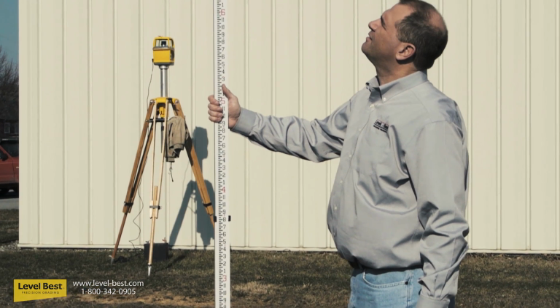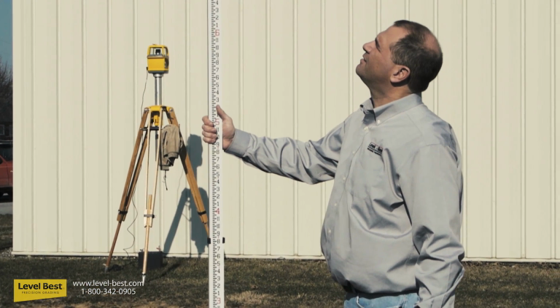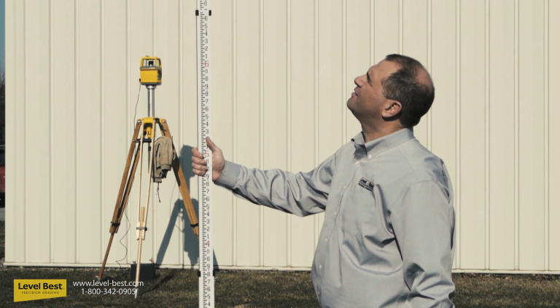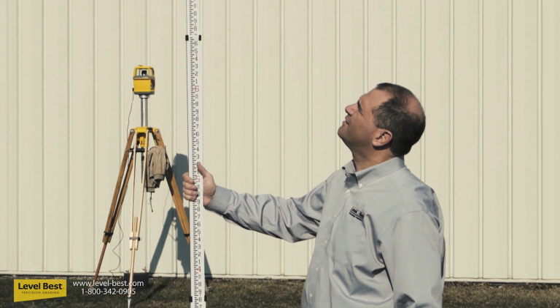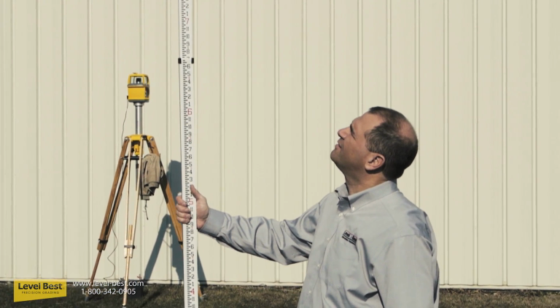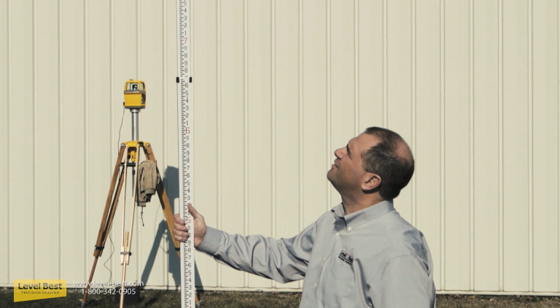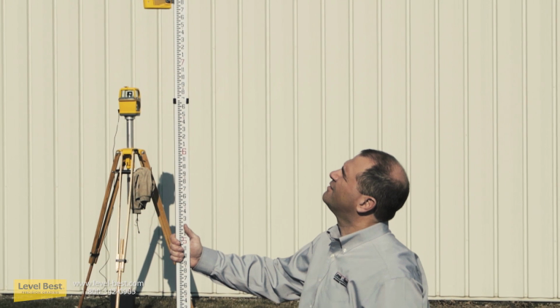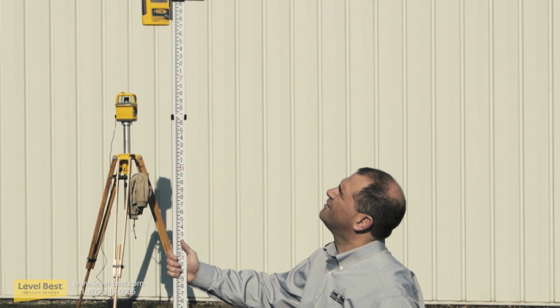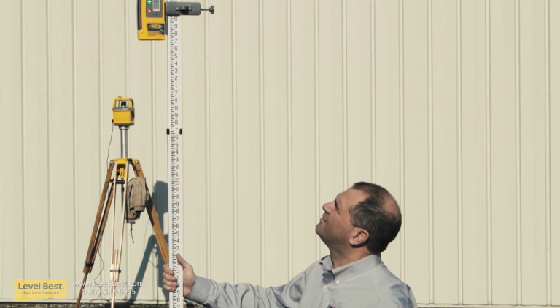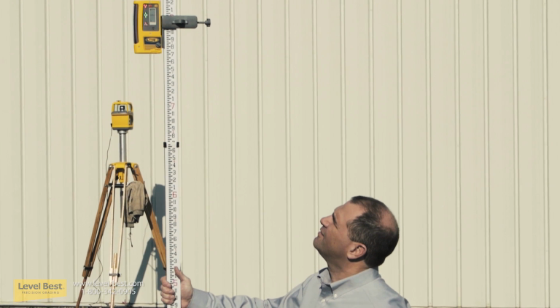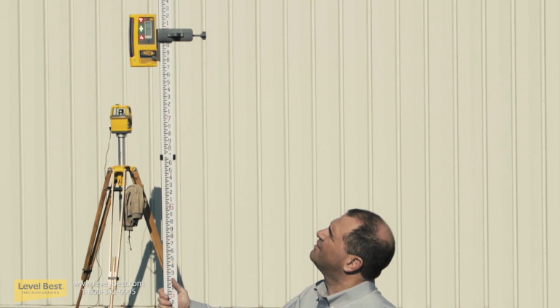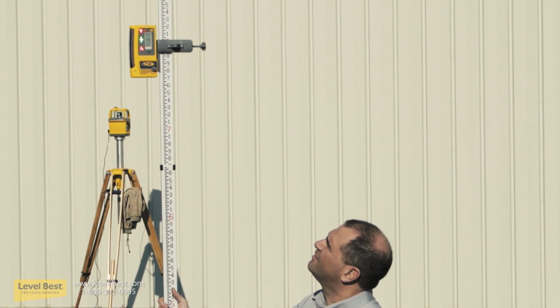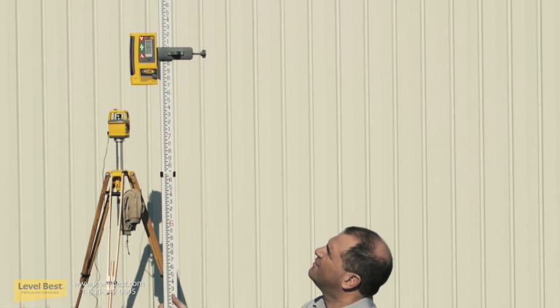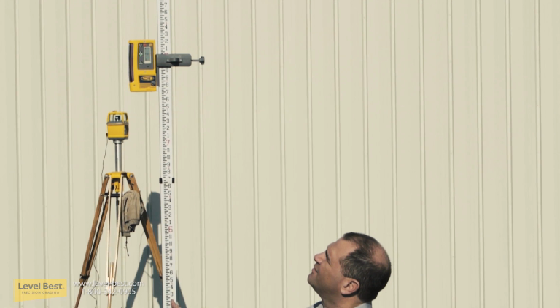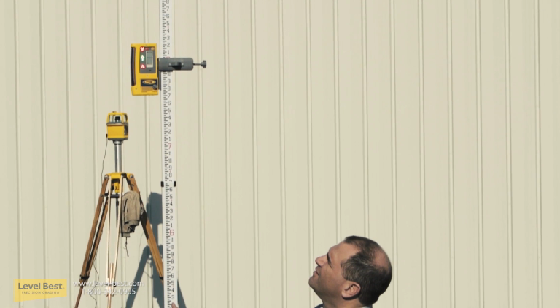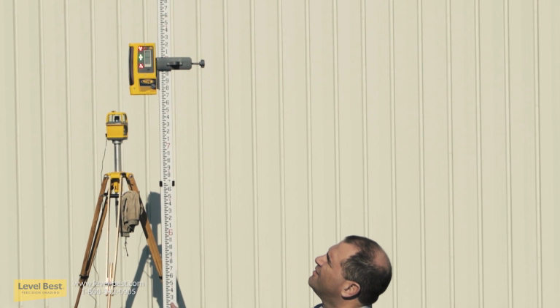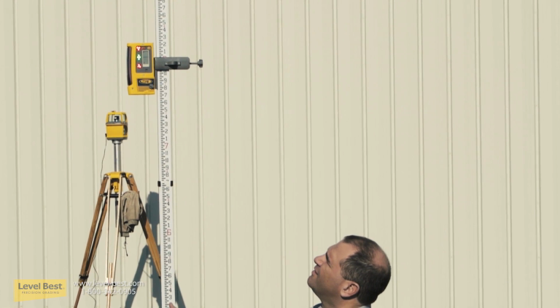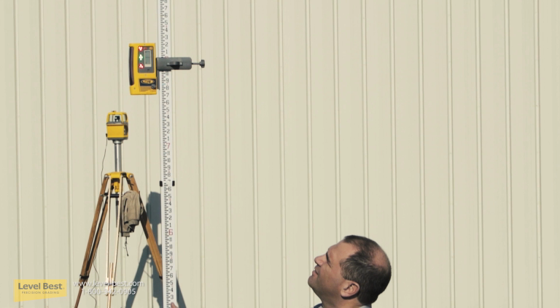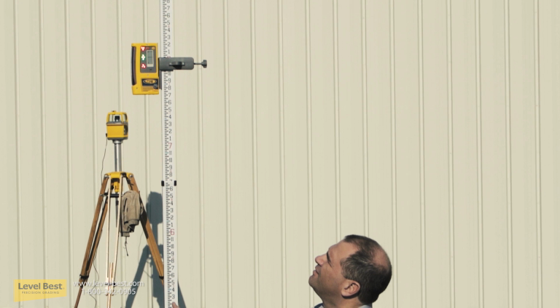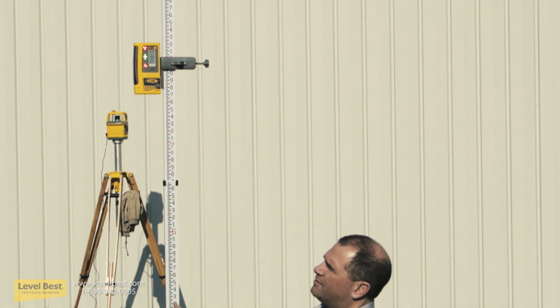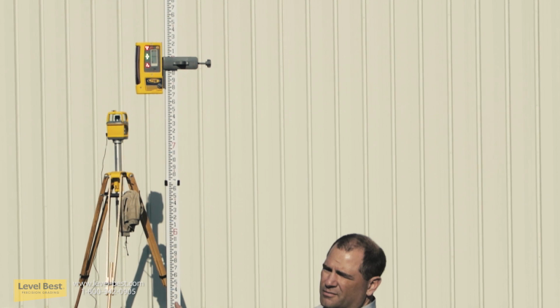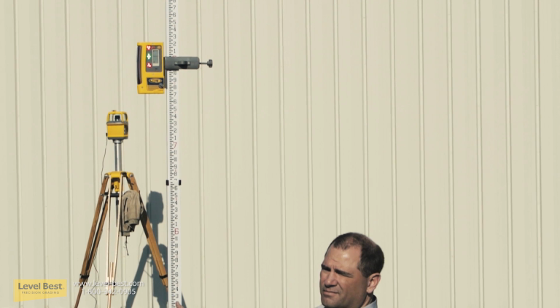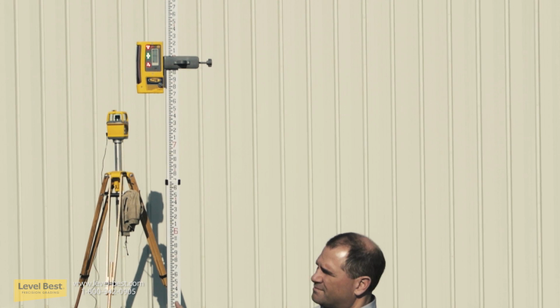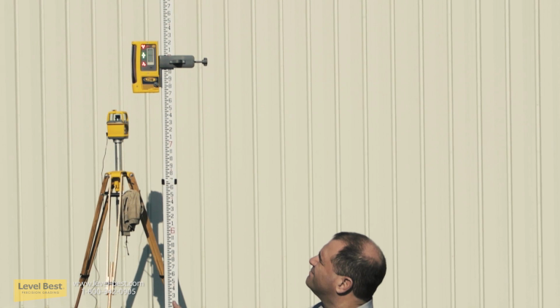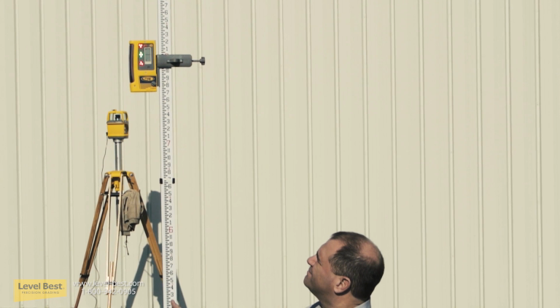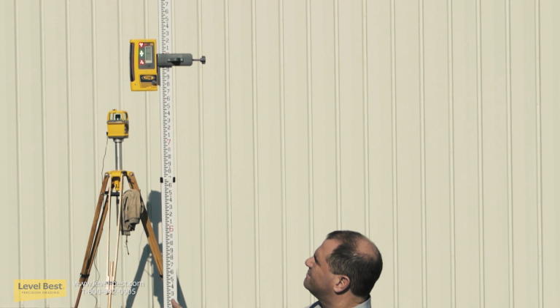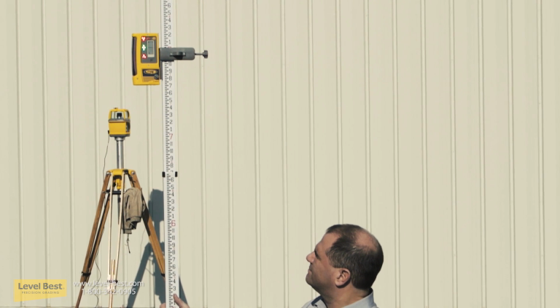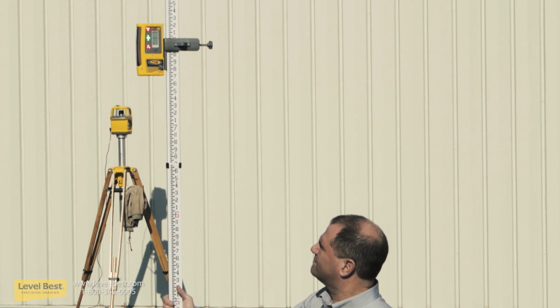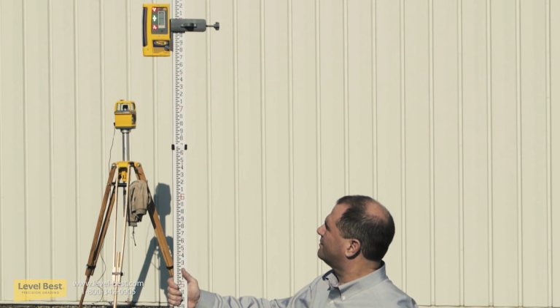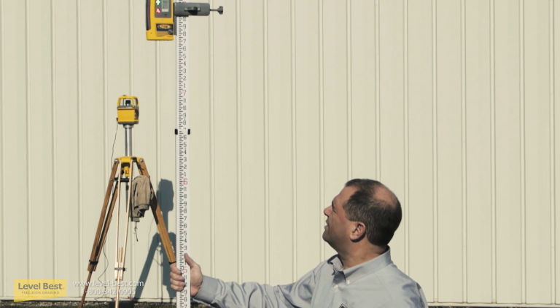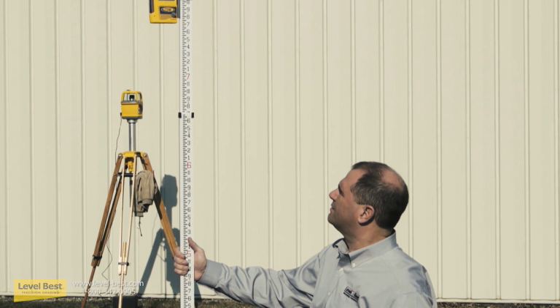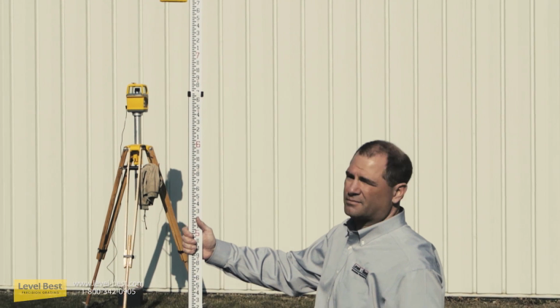Step five establishes the required finish grade height. Install the grade eye onto the grade rod and adjust it so it reads on grade when the bottom of the grade rod is at the required finish grade height.